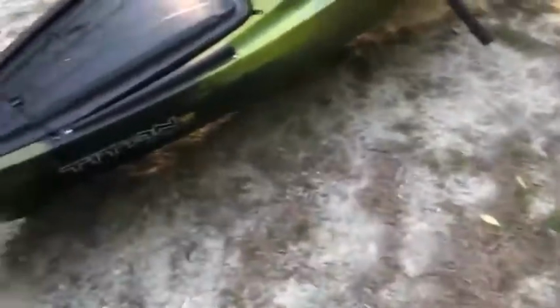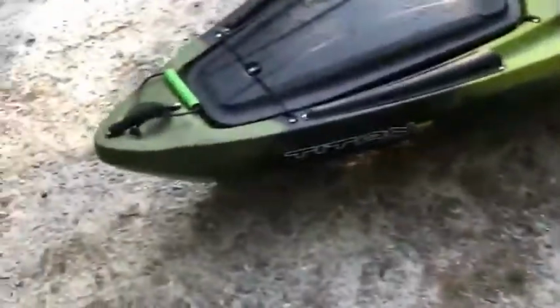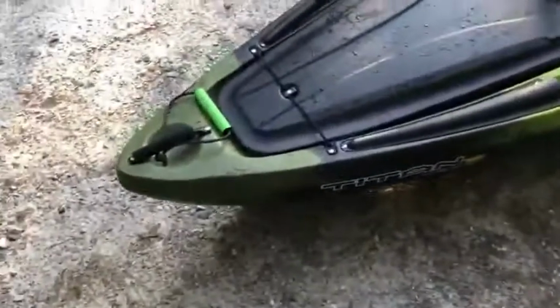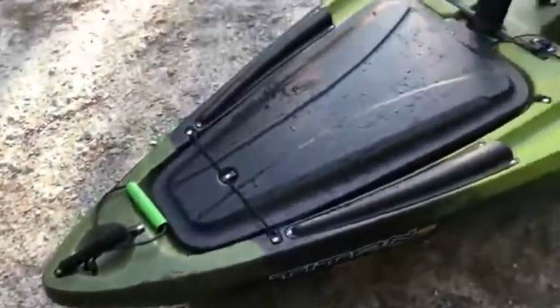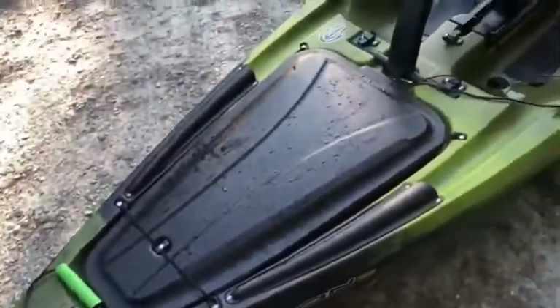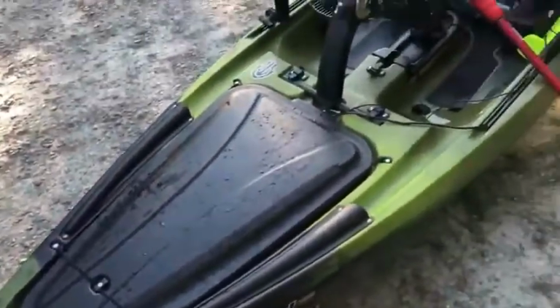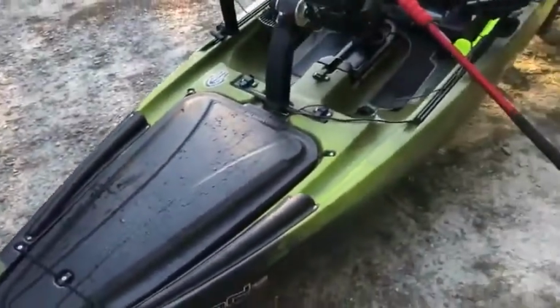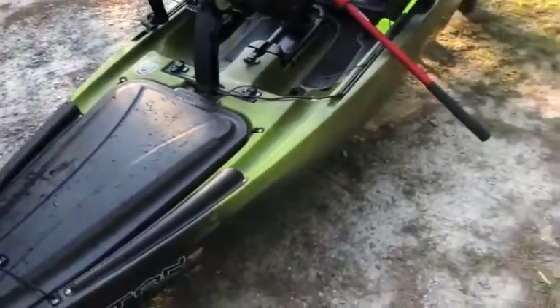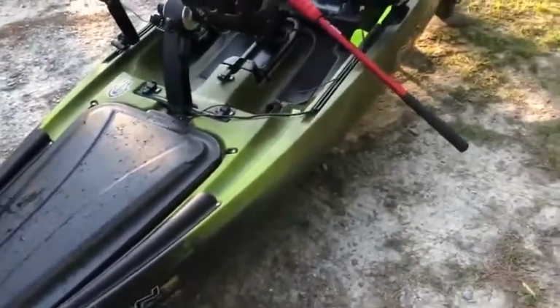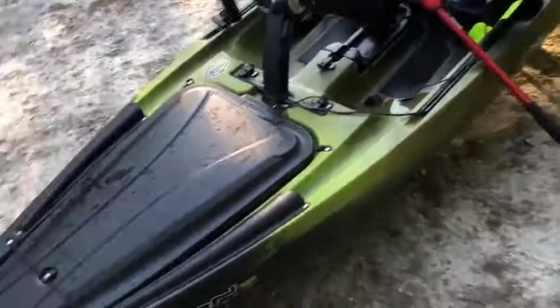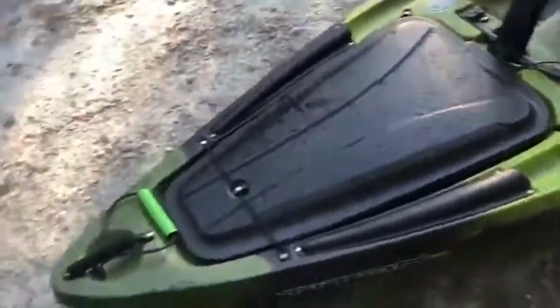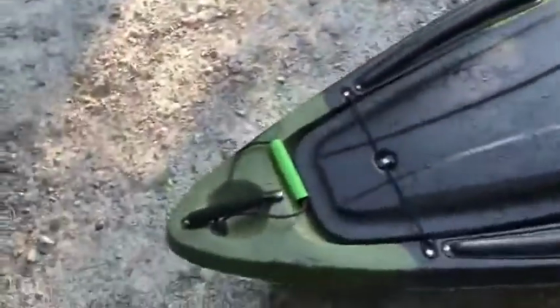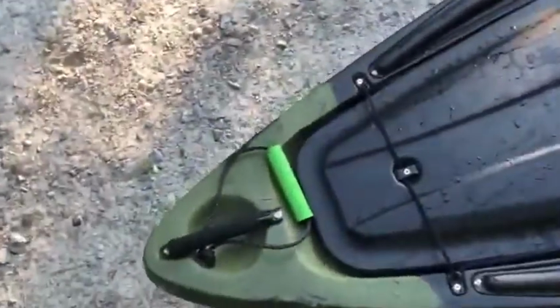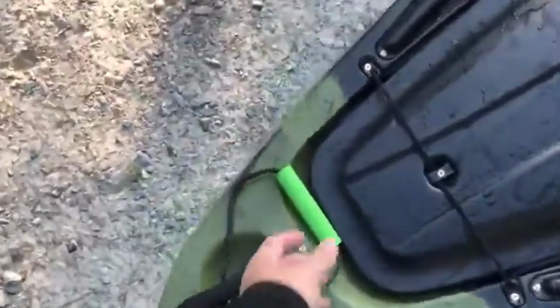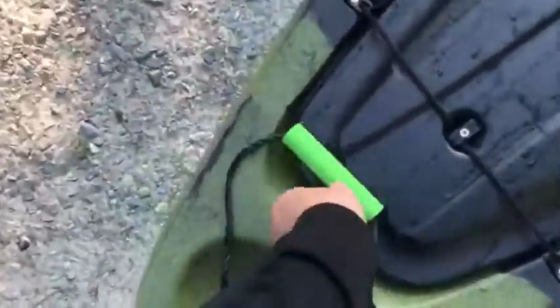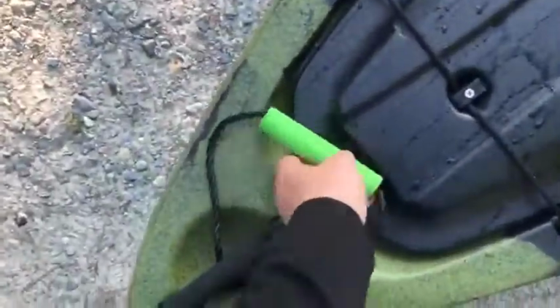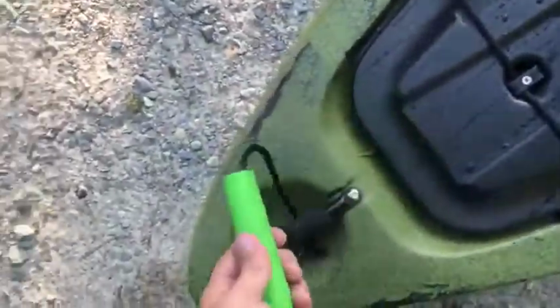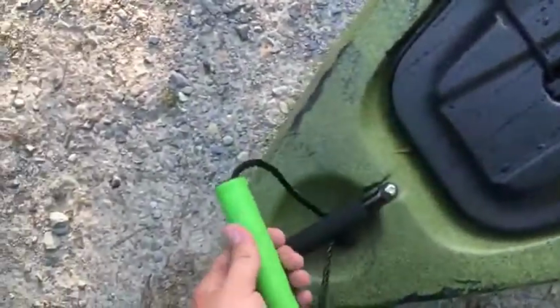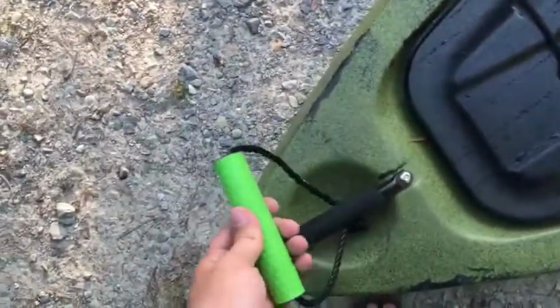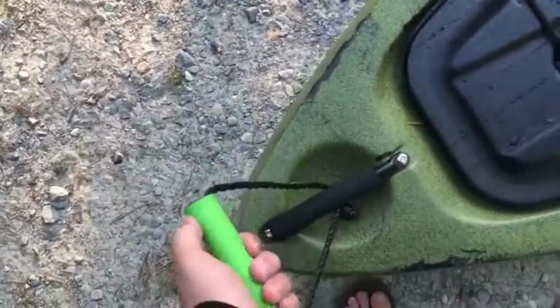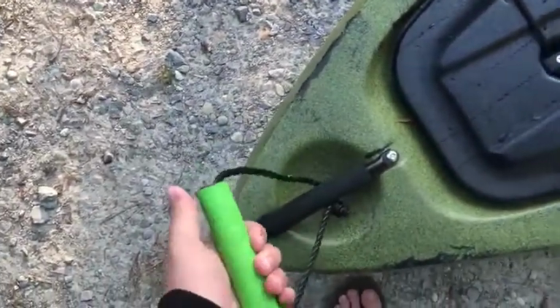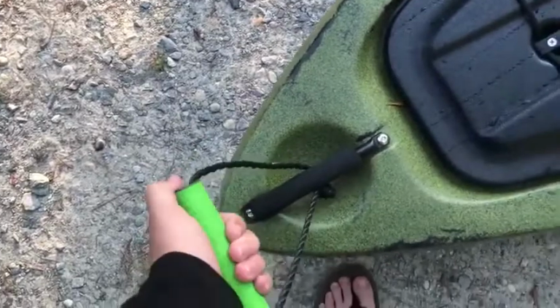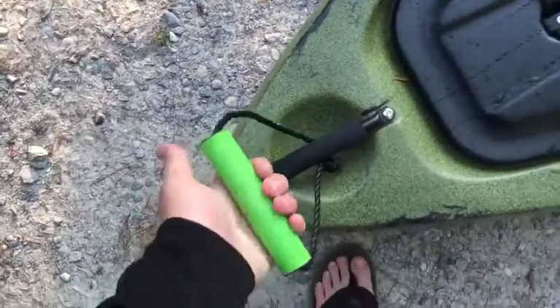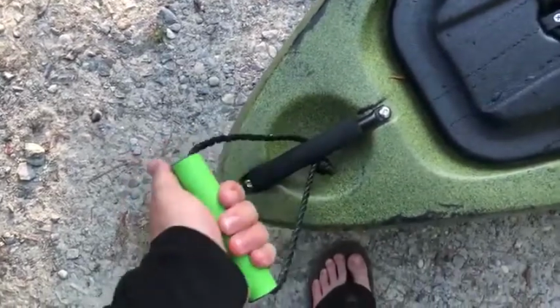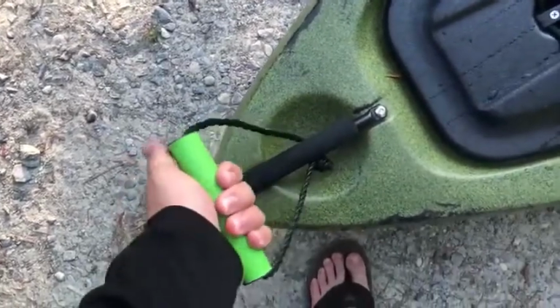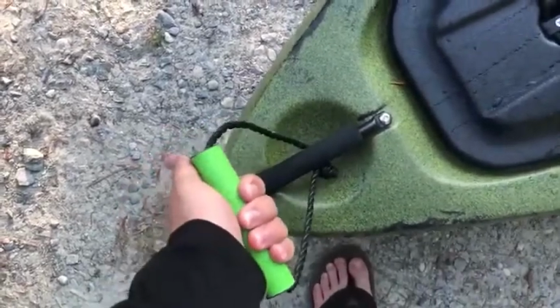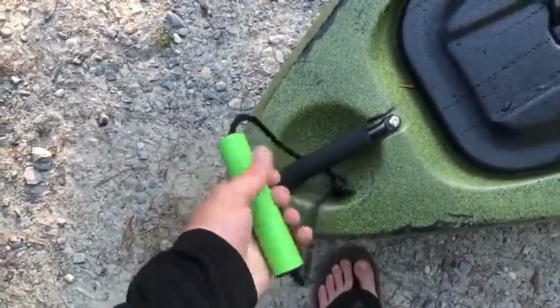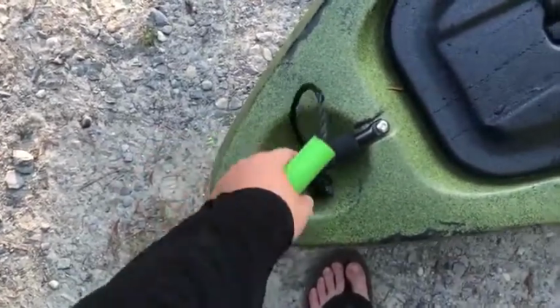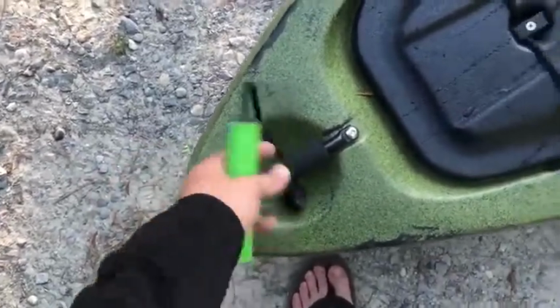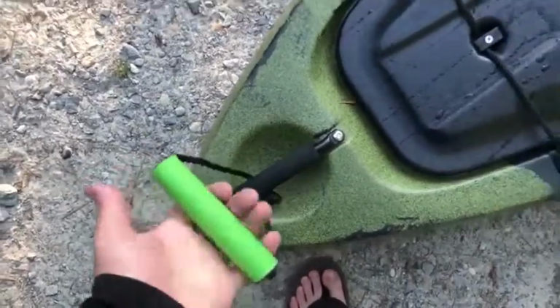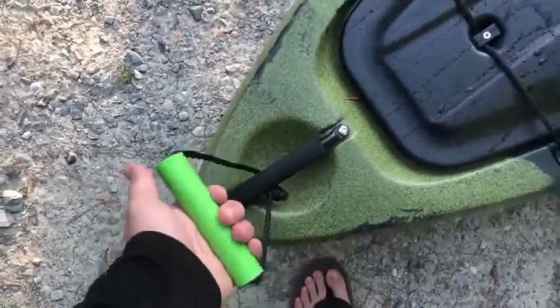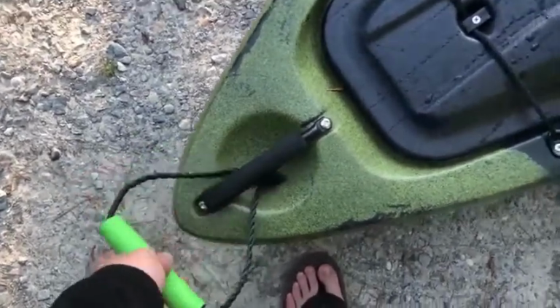Some of these things that are on it came with it when I bought it, like this — I don't know what this is made out of, I need to ask the guy I bought it from. But this is a great idea, this thing works great compared to just a regular handle.